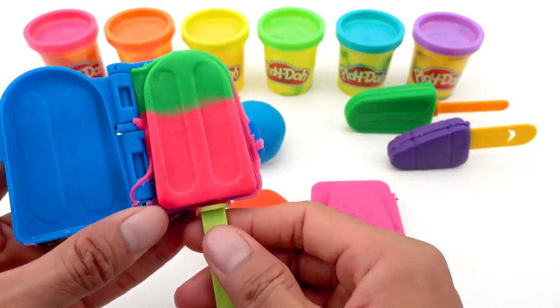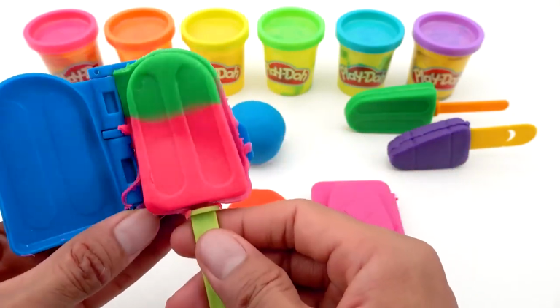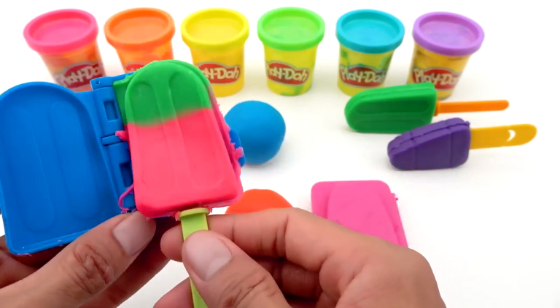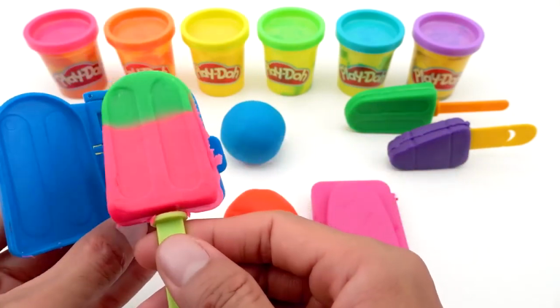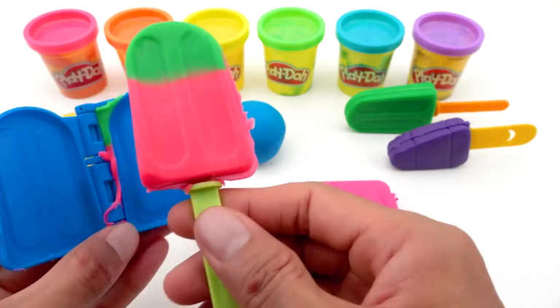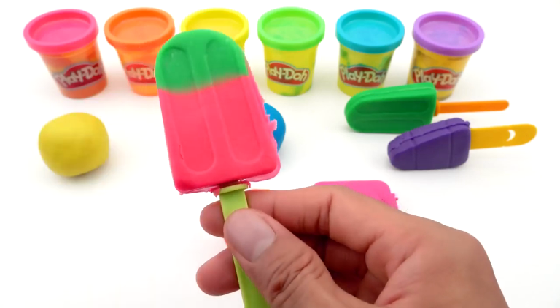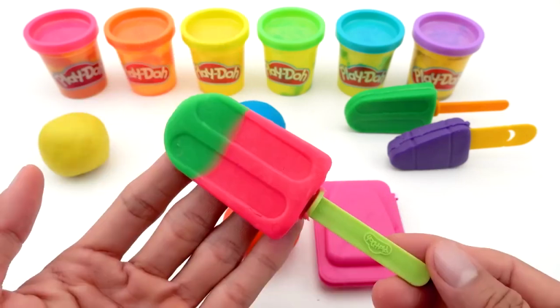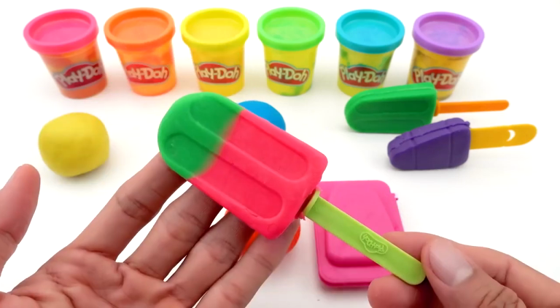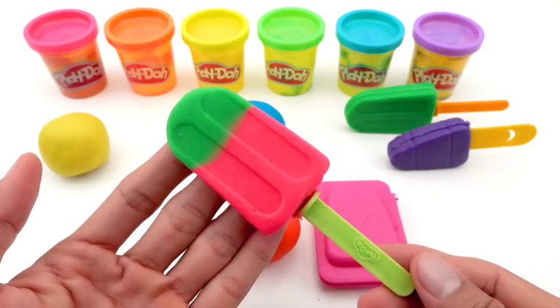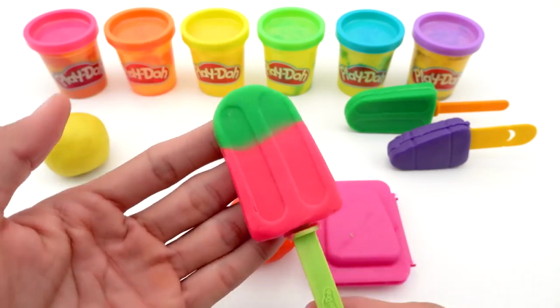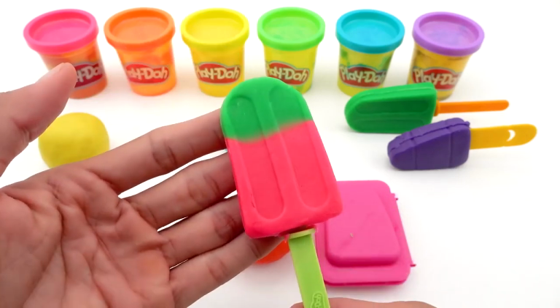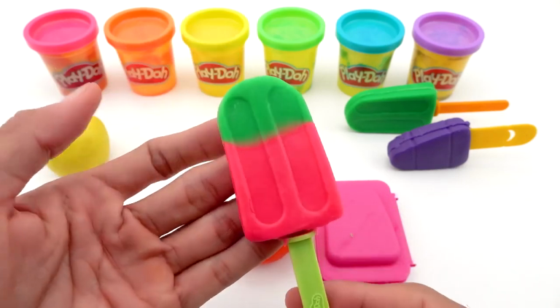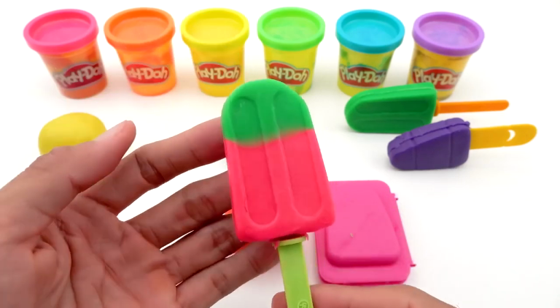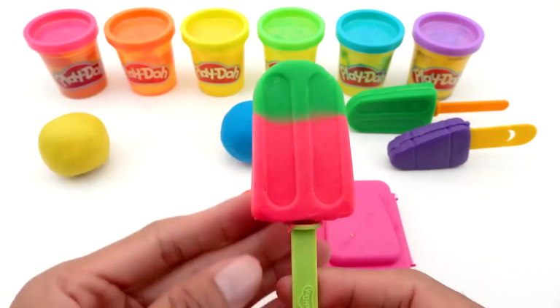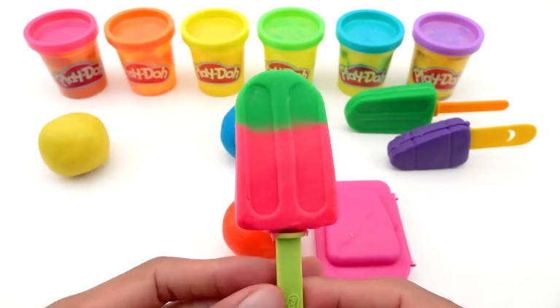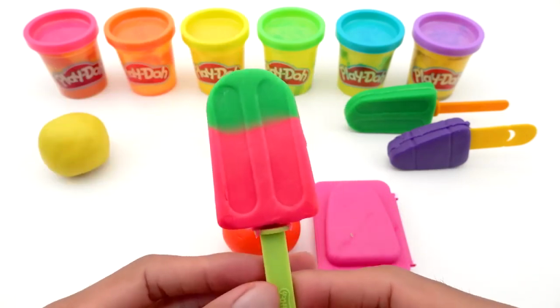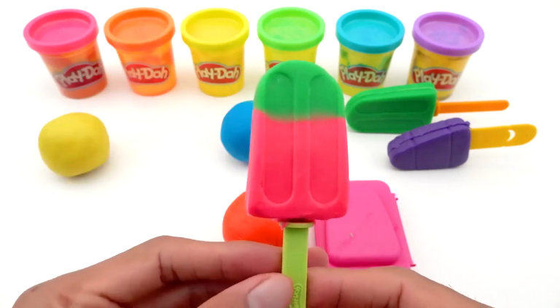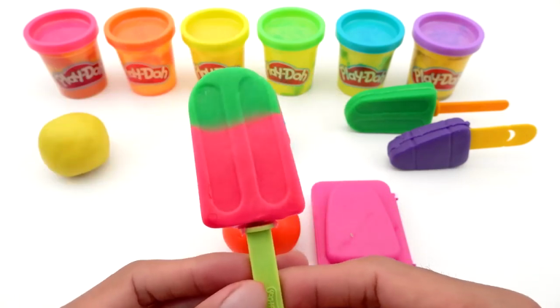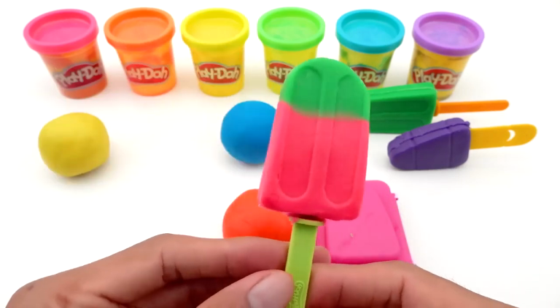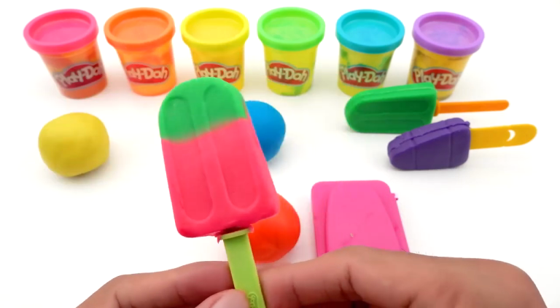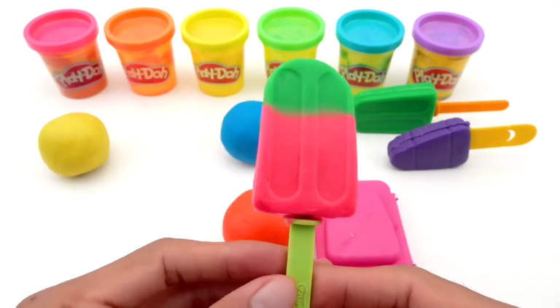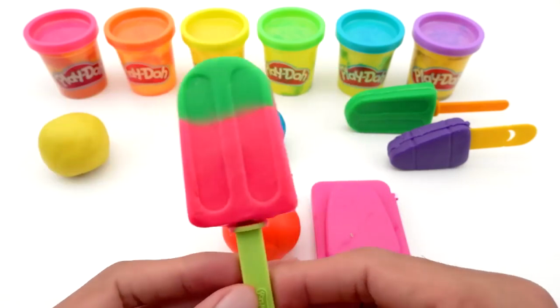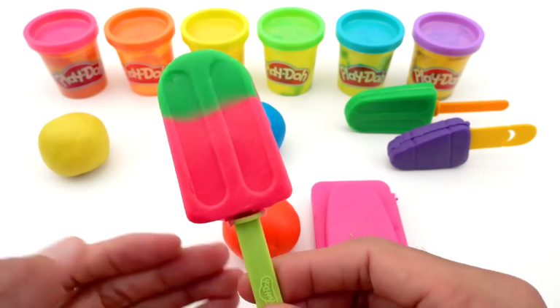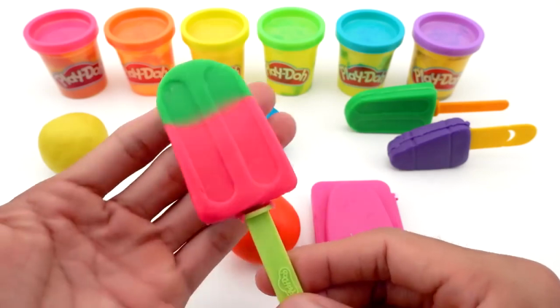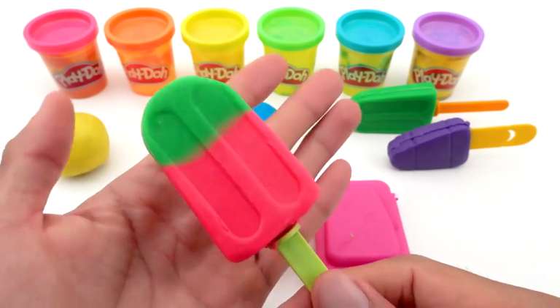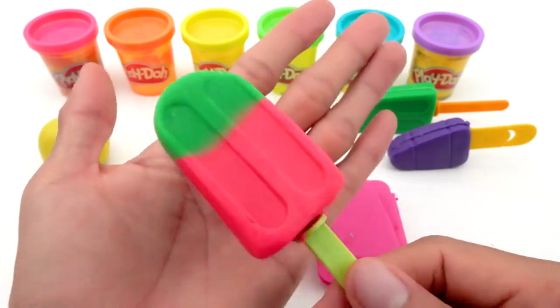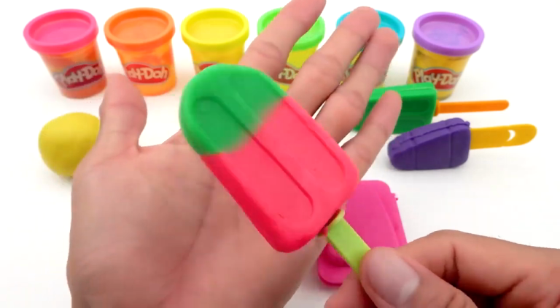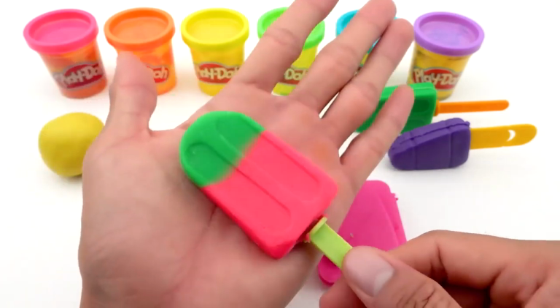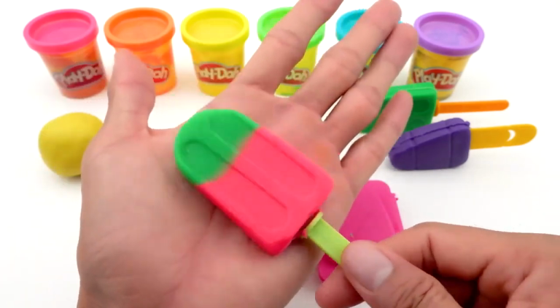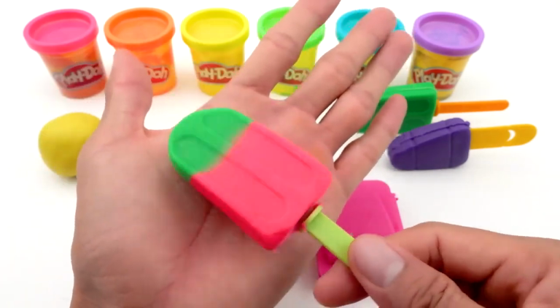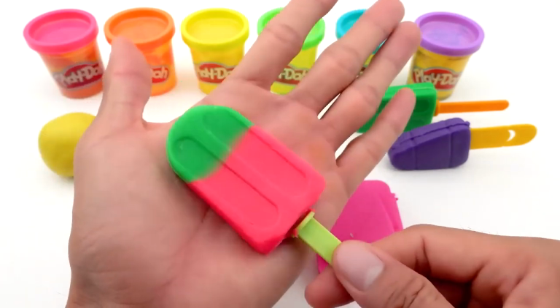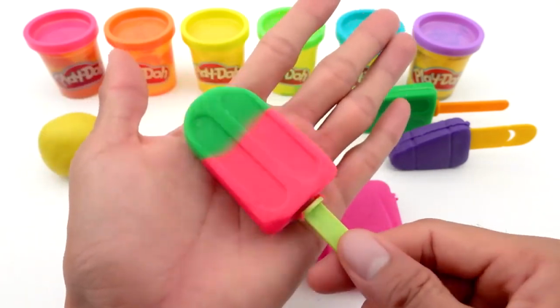I have an ice cream that is both green and red. It looks like a watermelon!